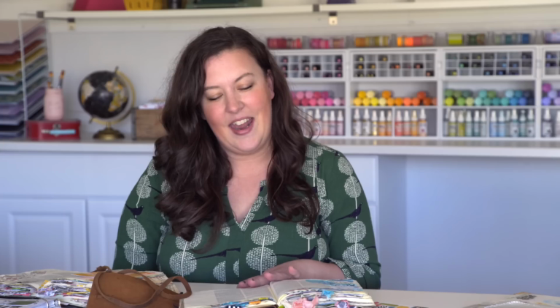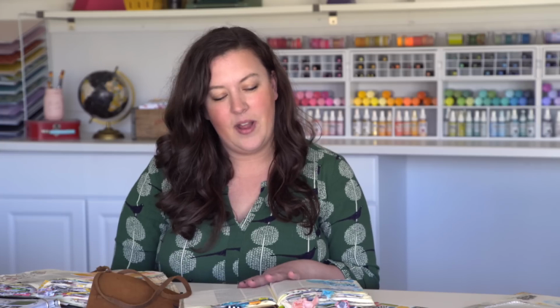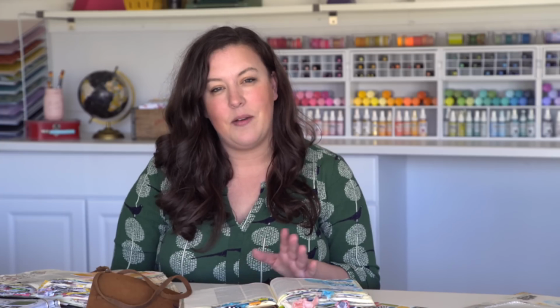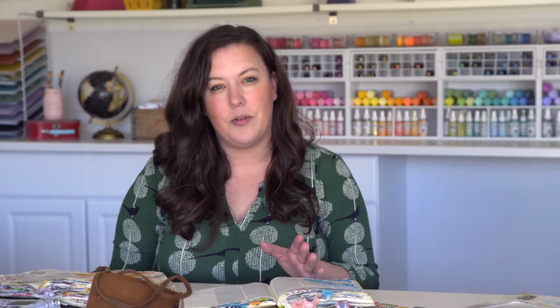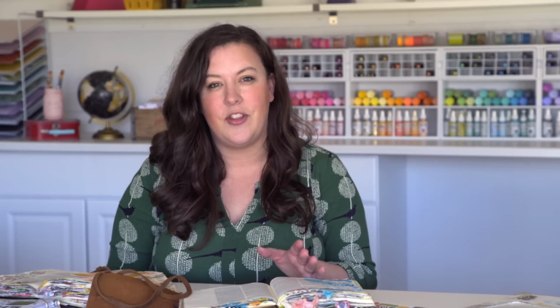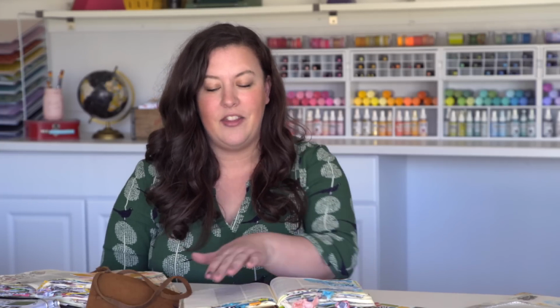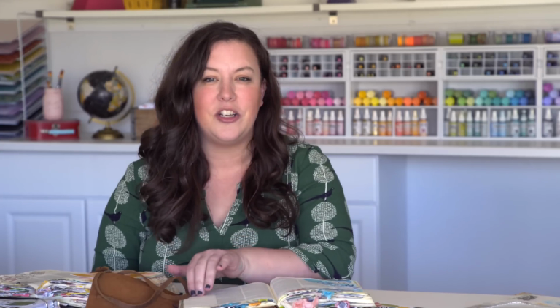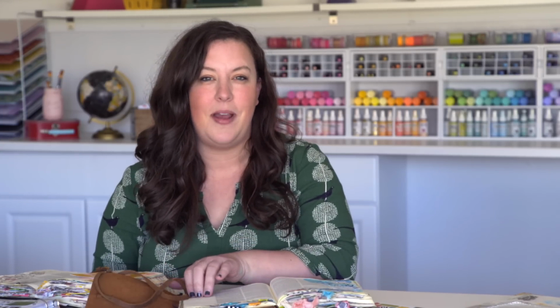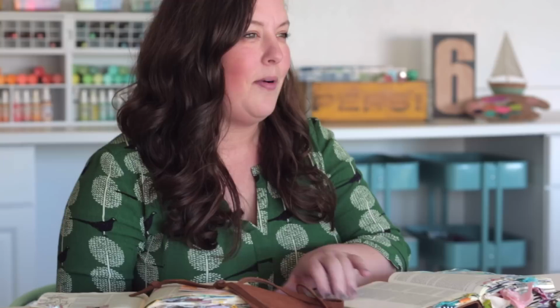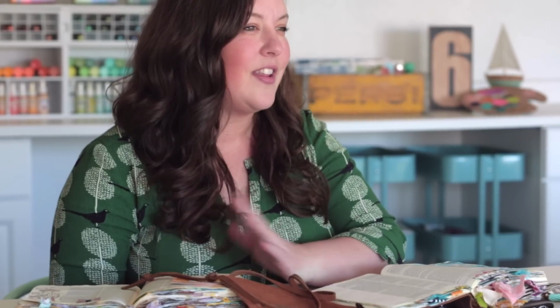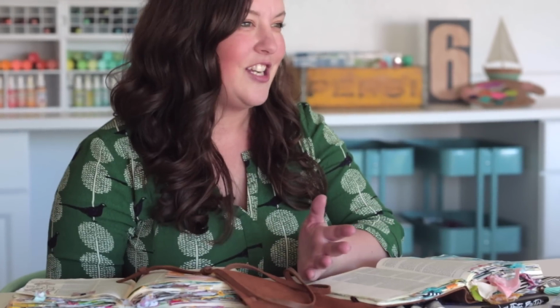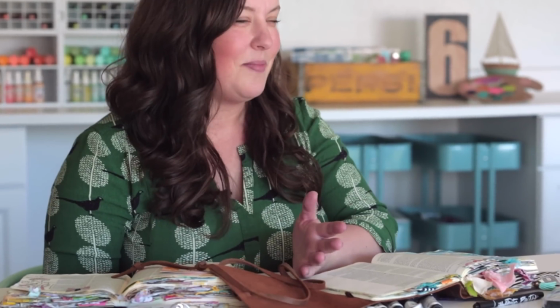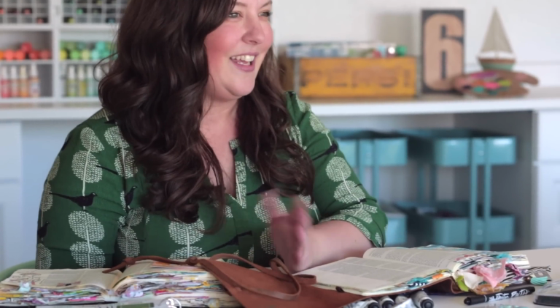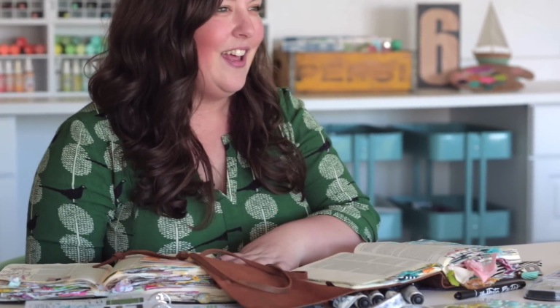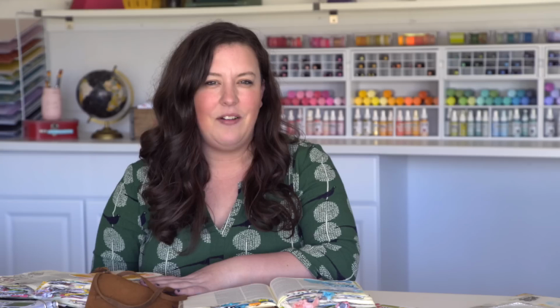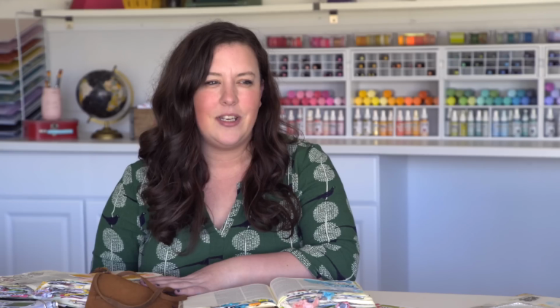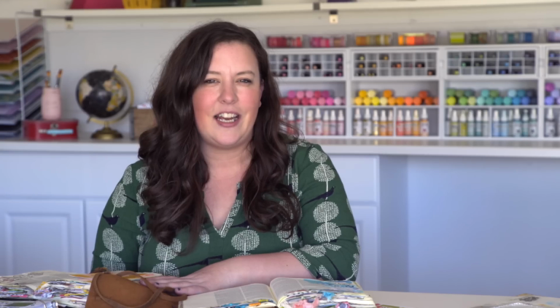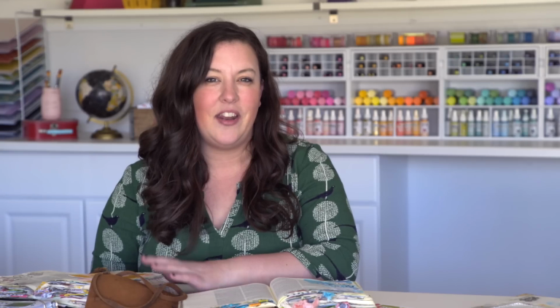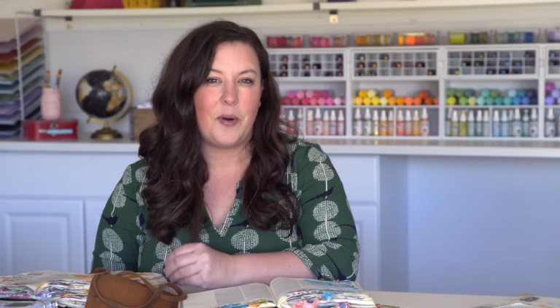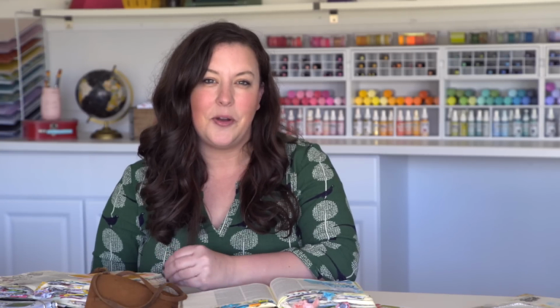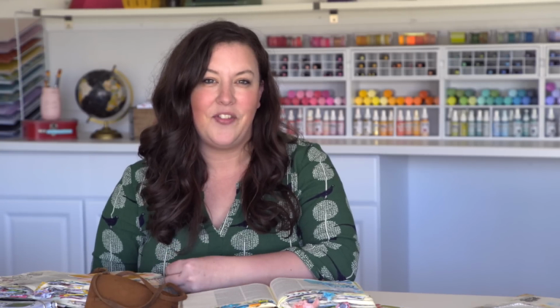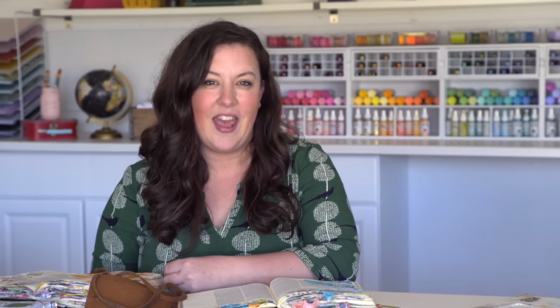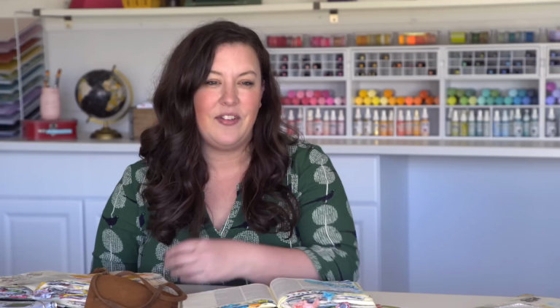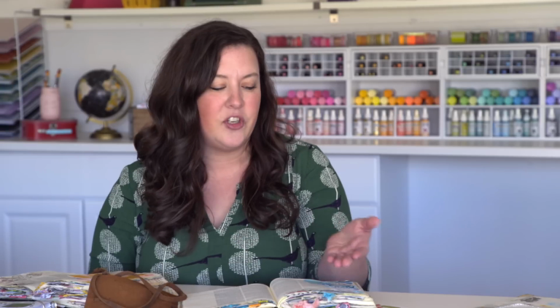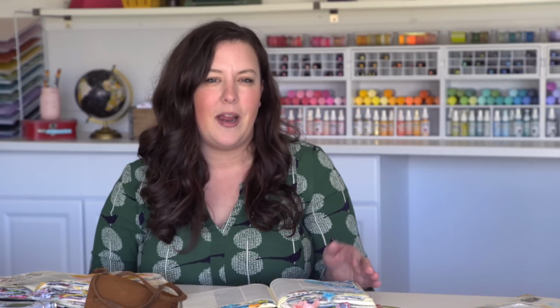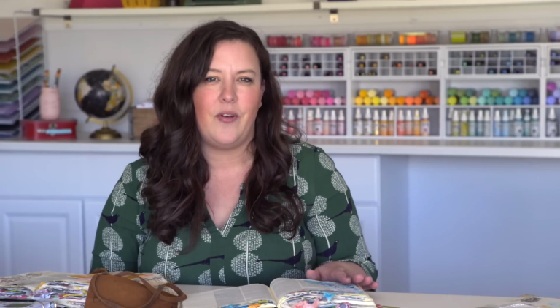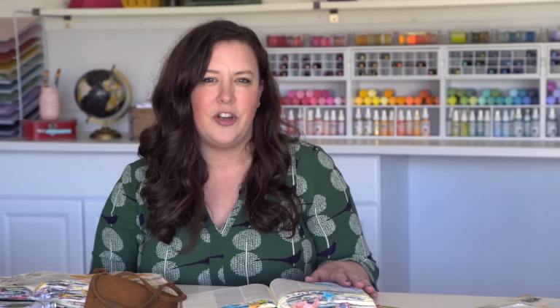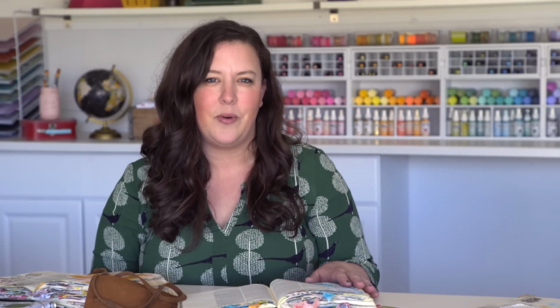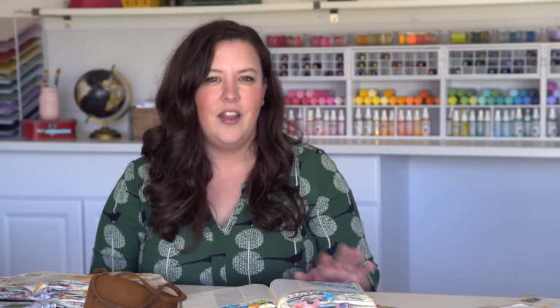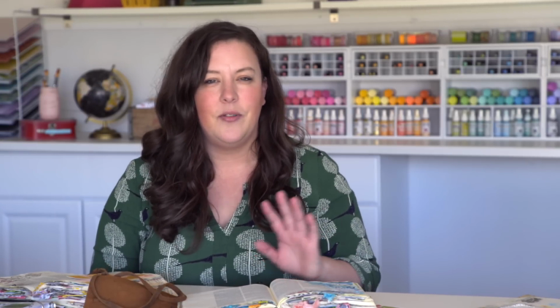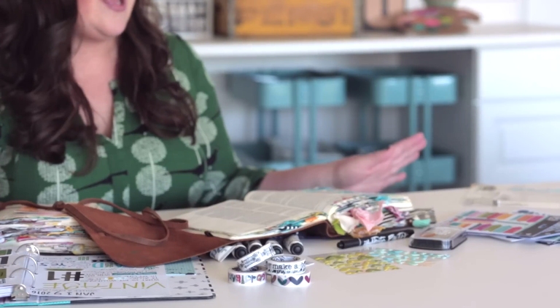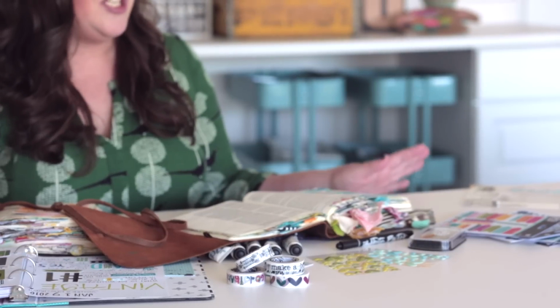And once I was able to do that in the margins of my Bible, everything changed completely. I was able to connect to it in a very personal, meaningful way, and having that visual reminder of what I'm learning in the Word was life-changing.